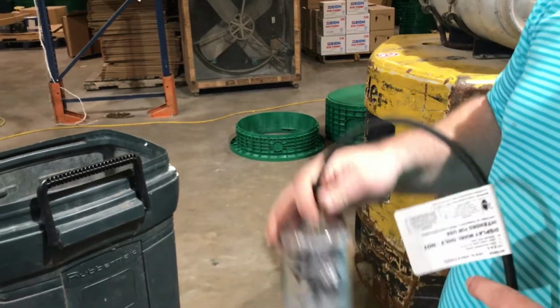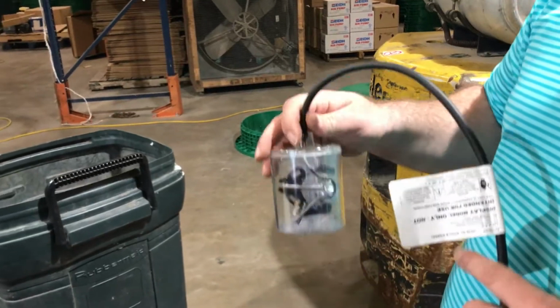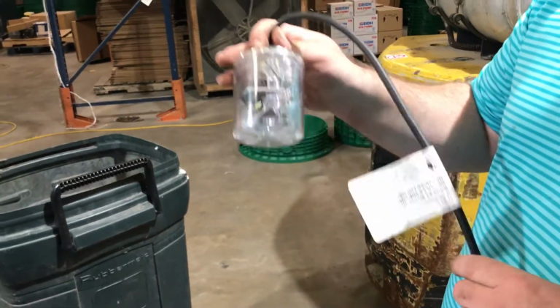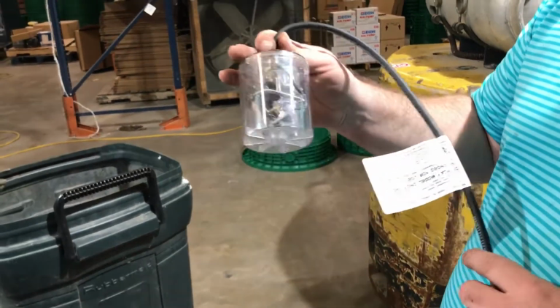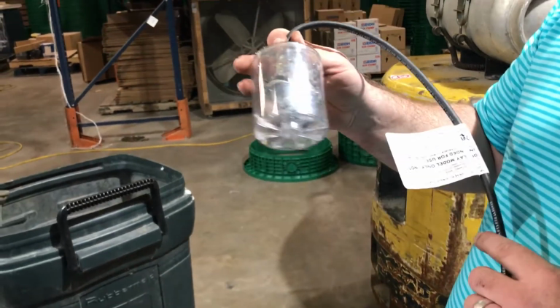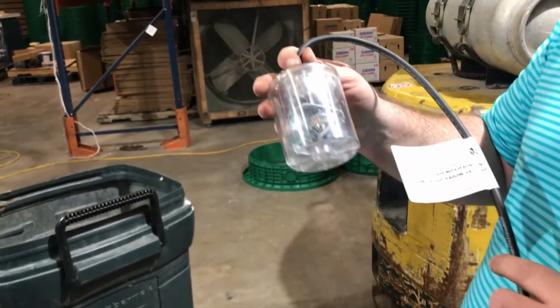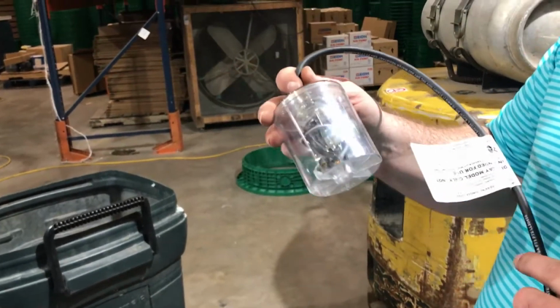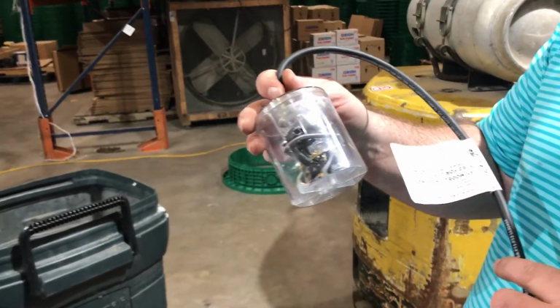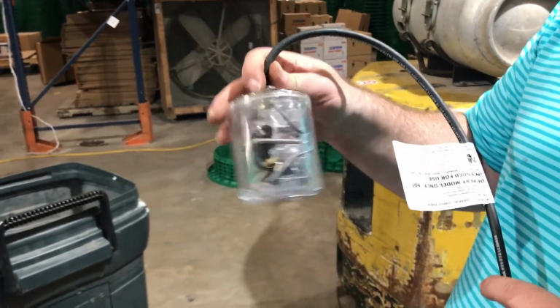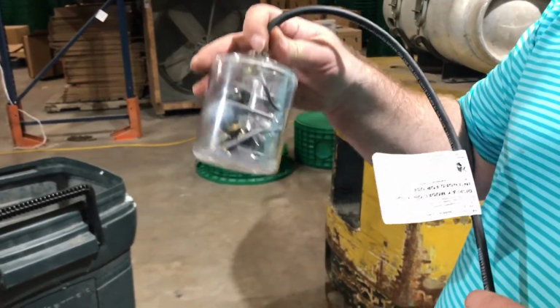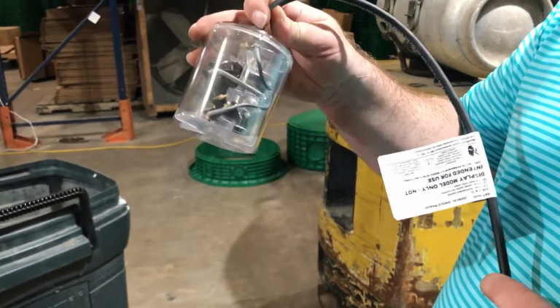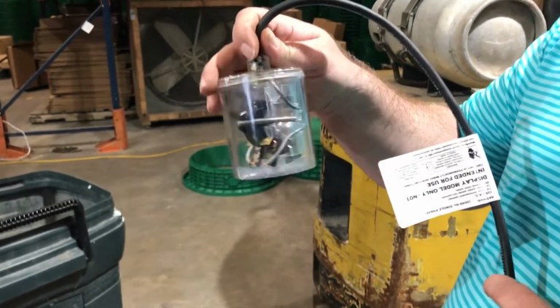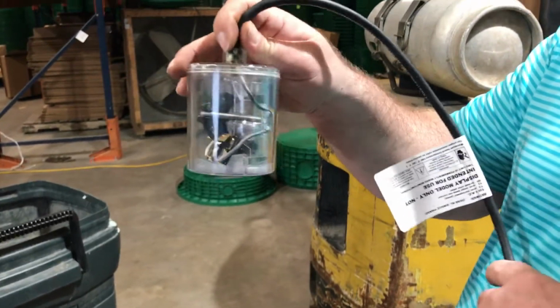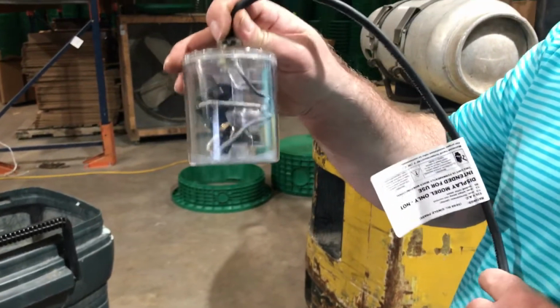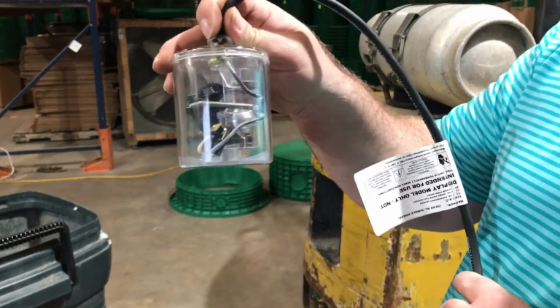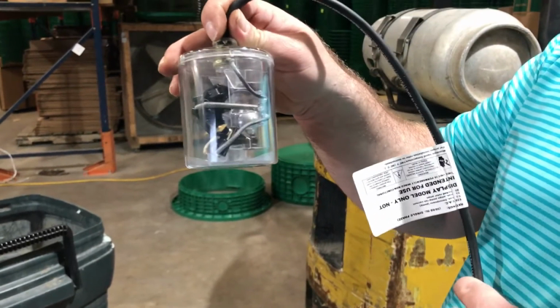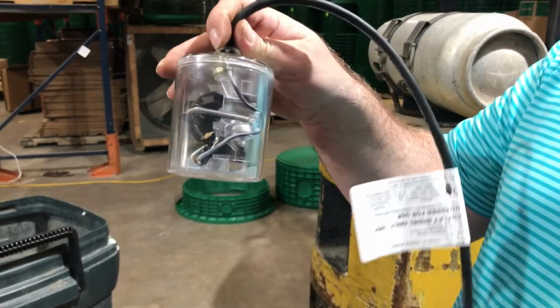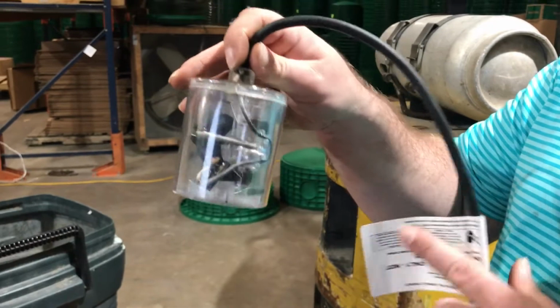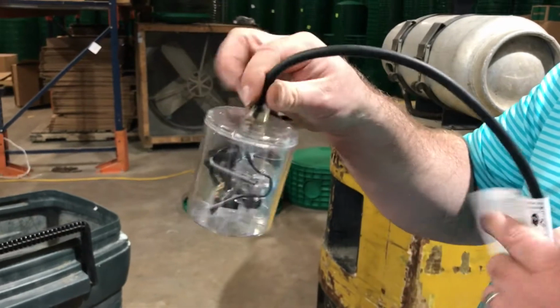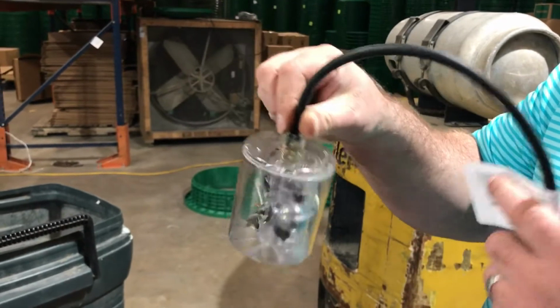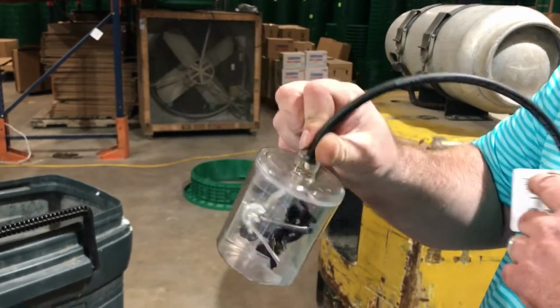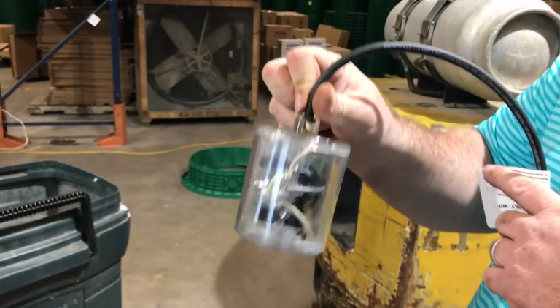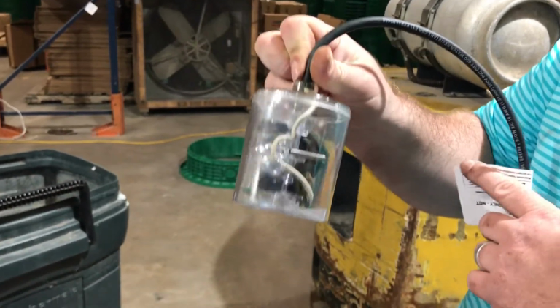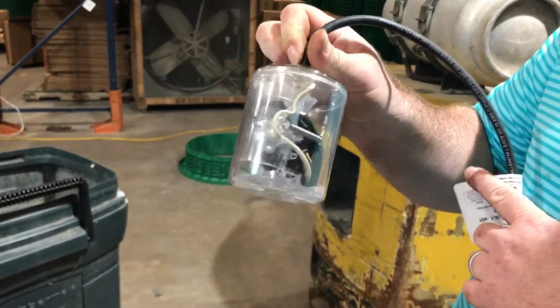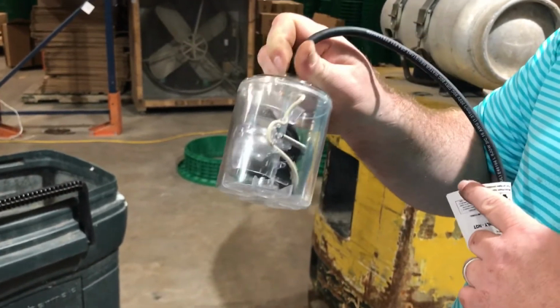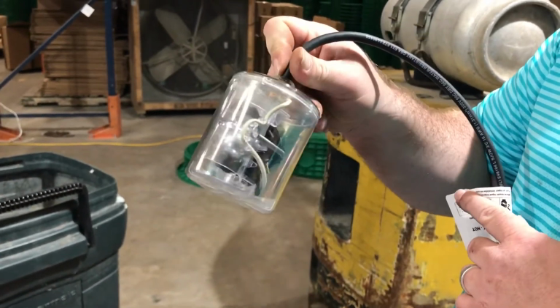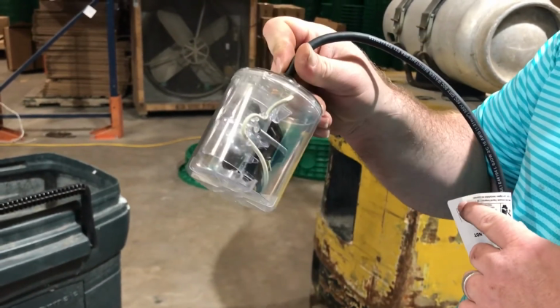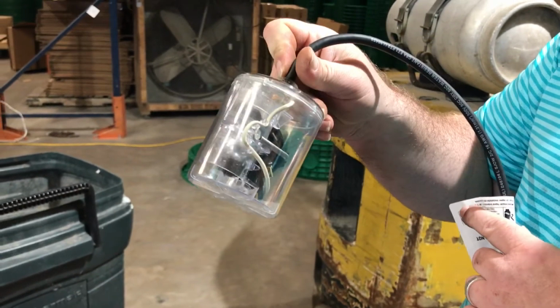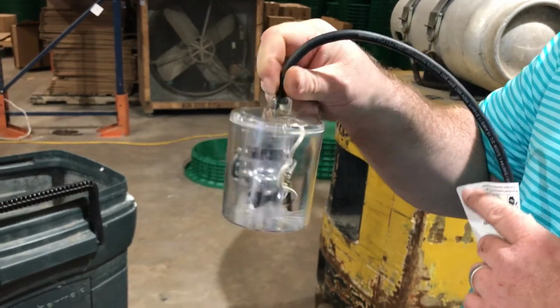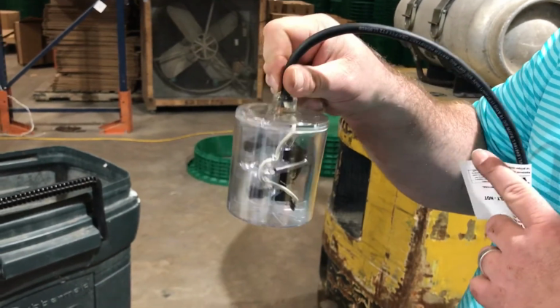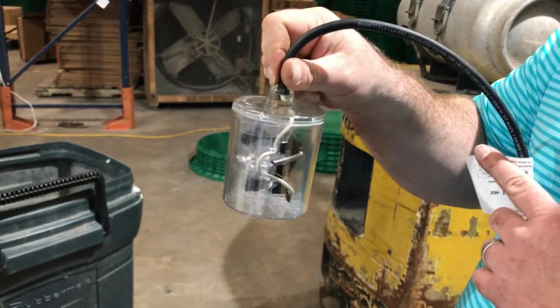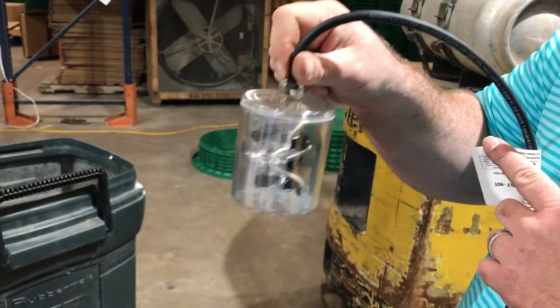Adam here with Wholesale Septic Supply. What we're going to show you today is this is a float switch. This is clear inside. Rhombus sent this to me and this shows how it works.